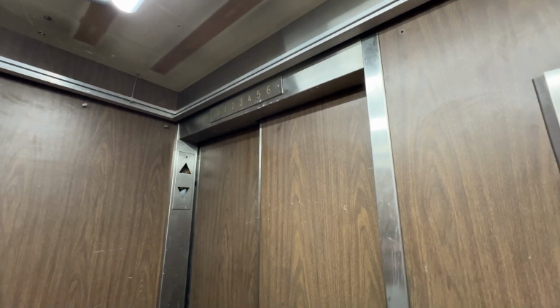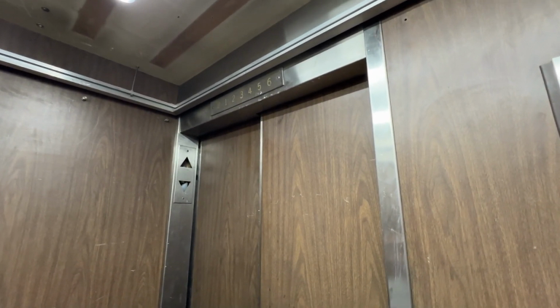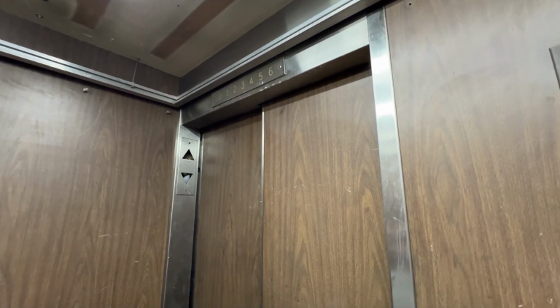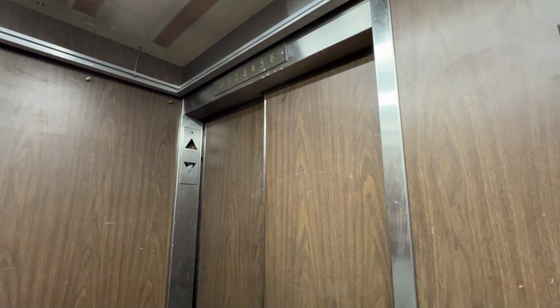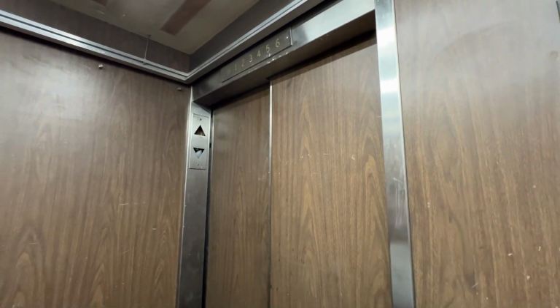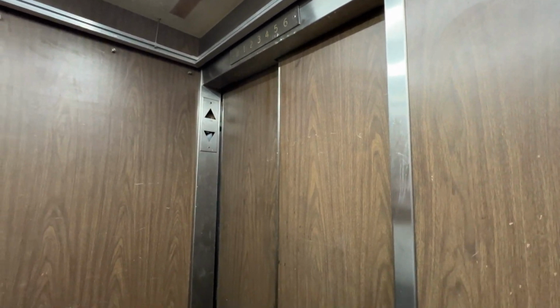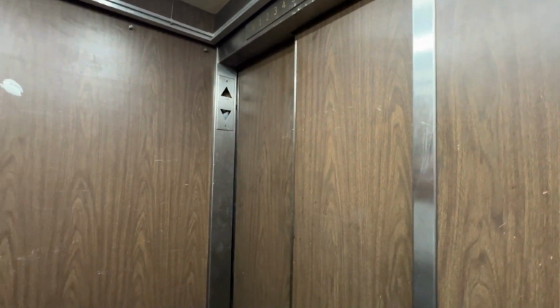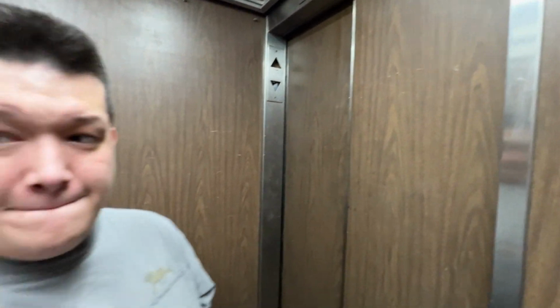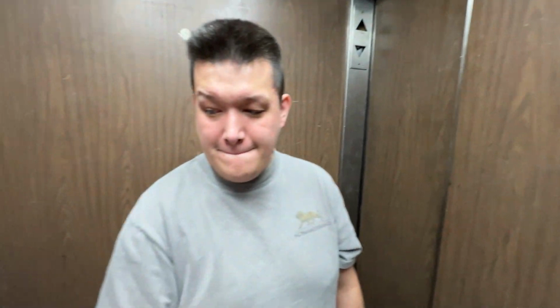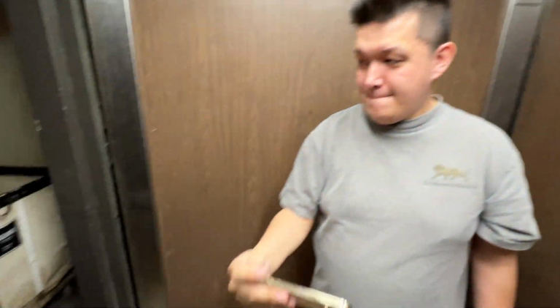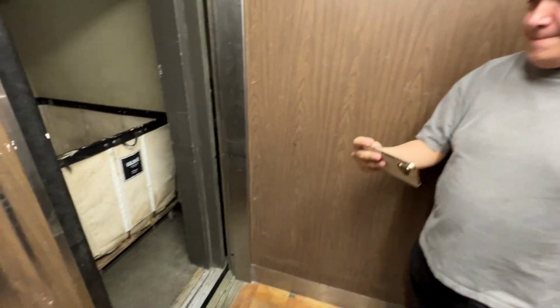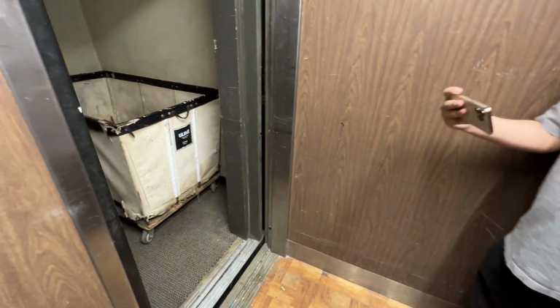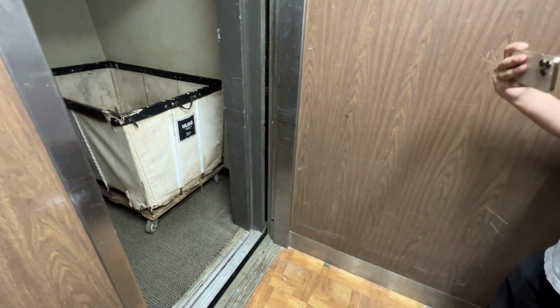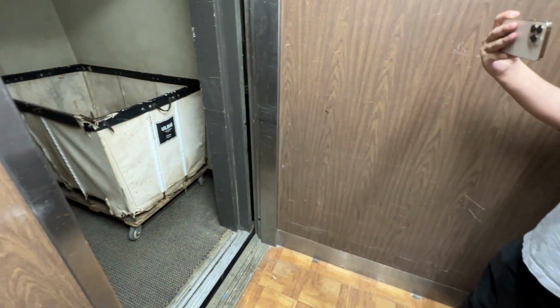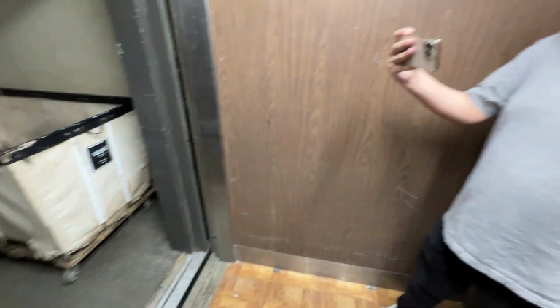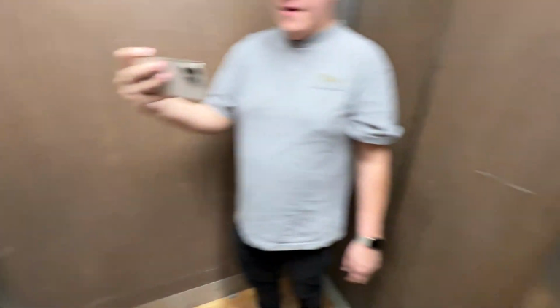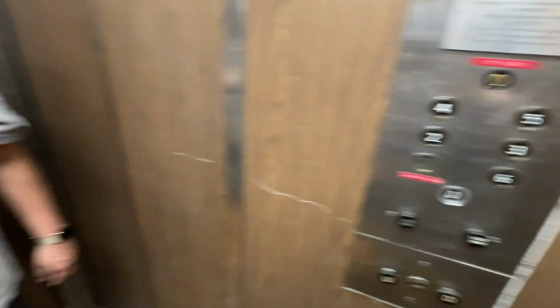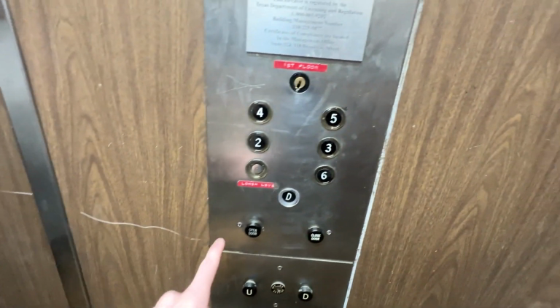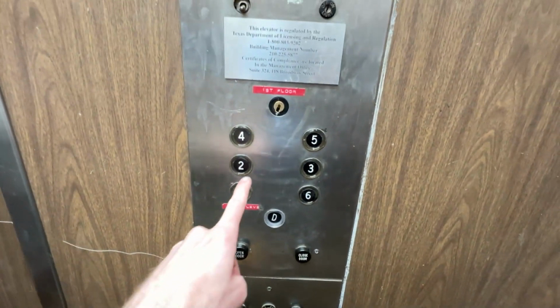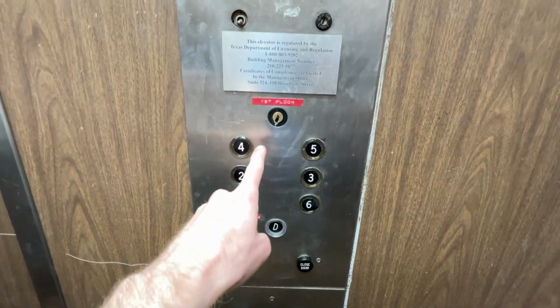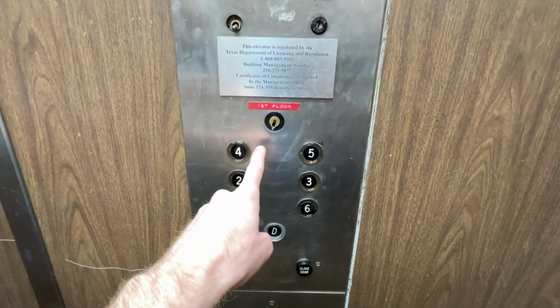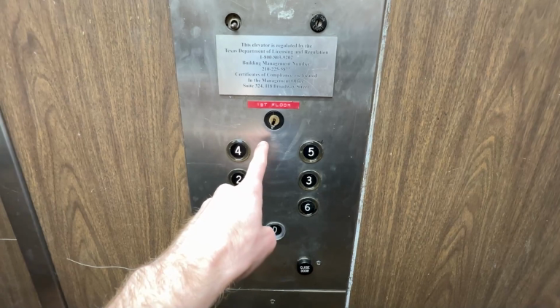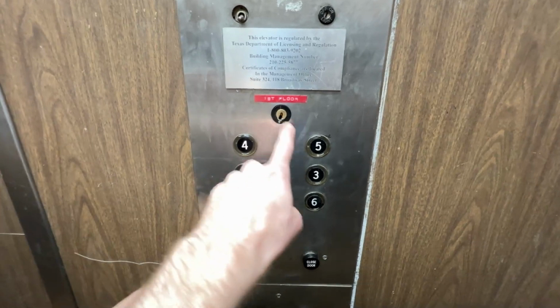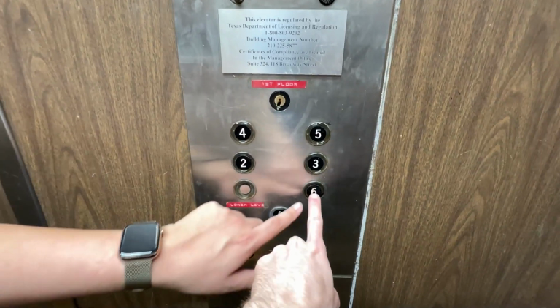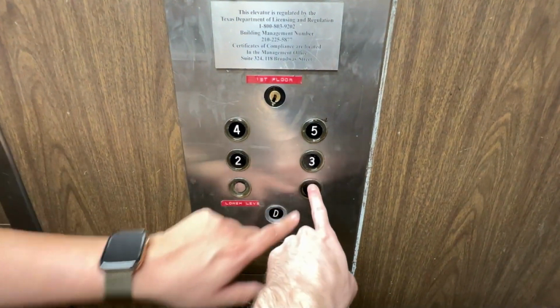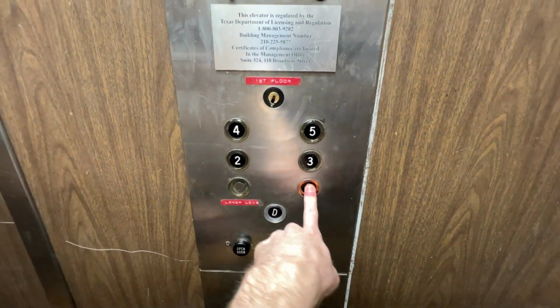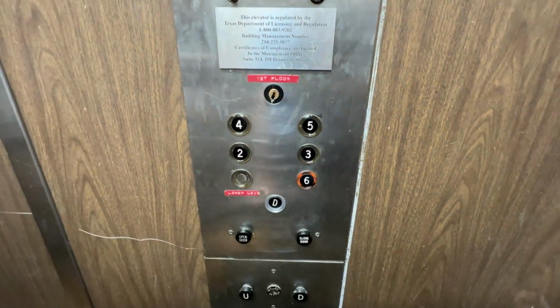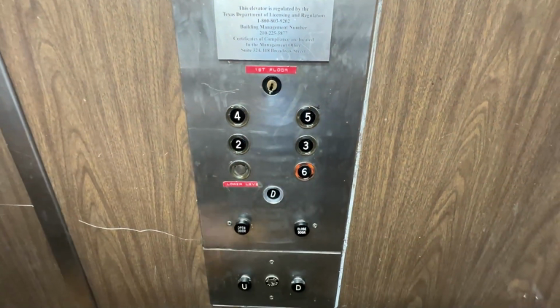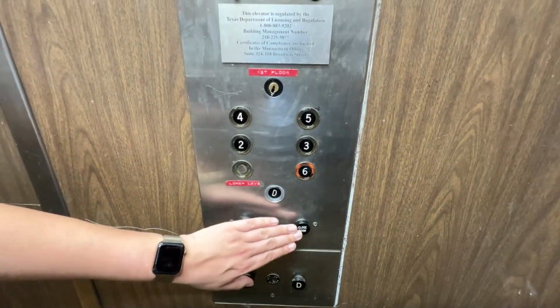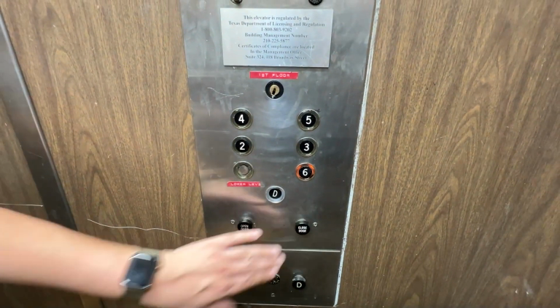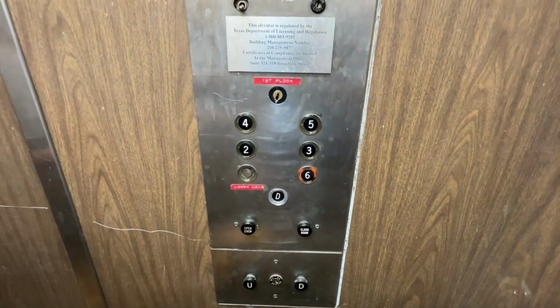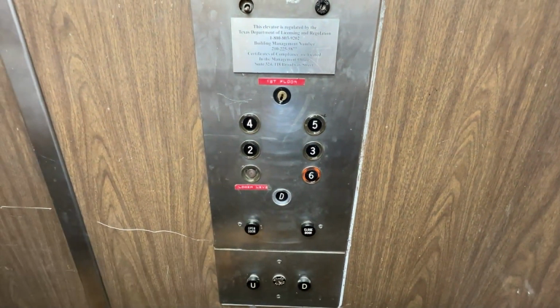Bottom drive. Yes. All right. I guess this is six? We'll see if that actually works.